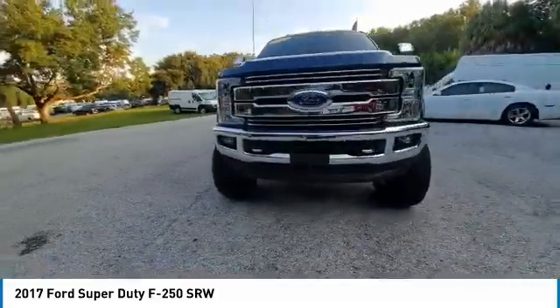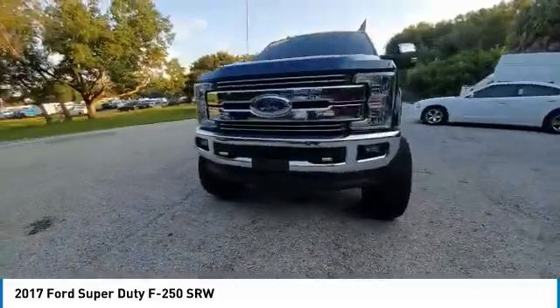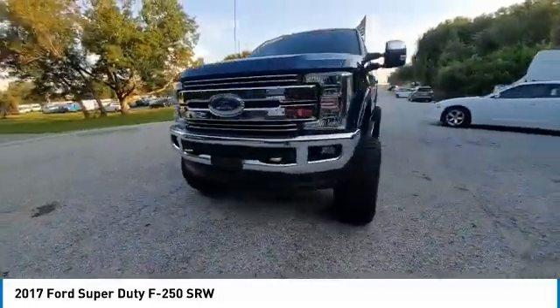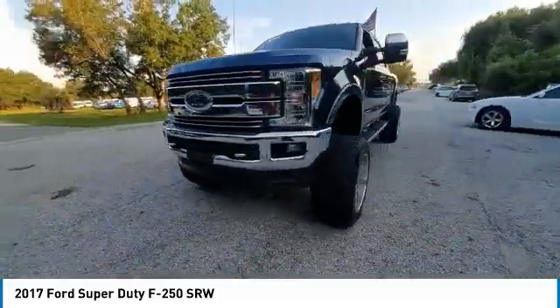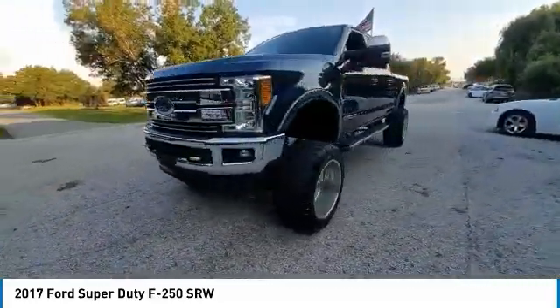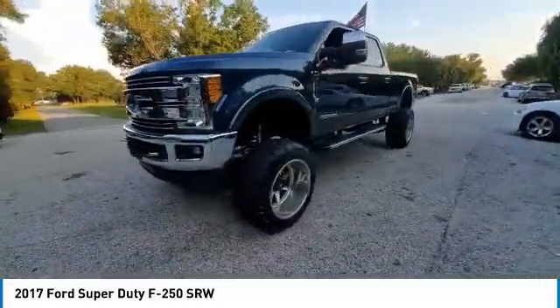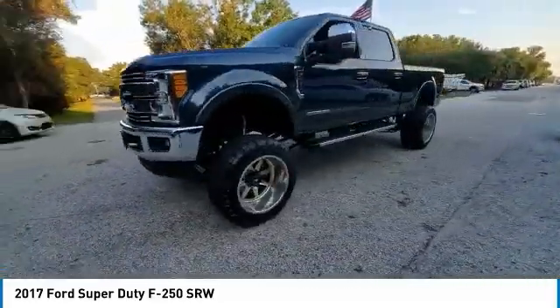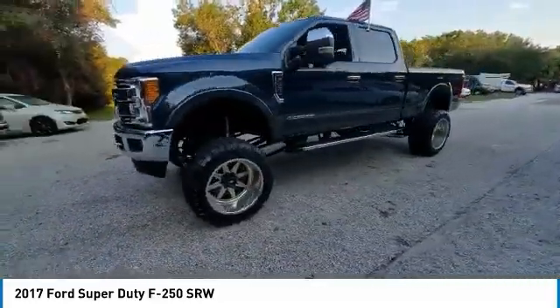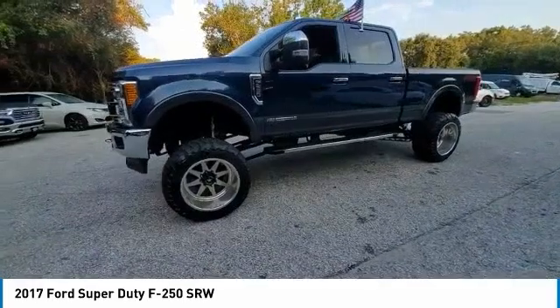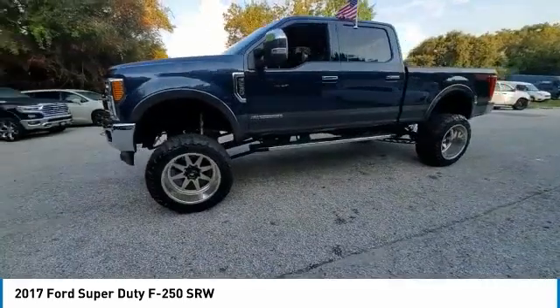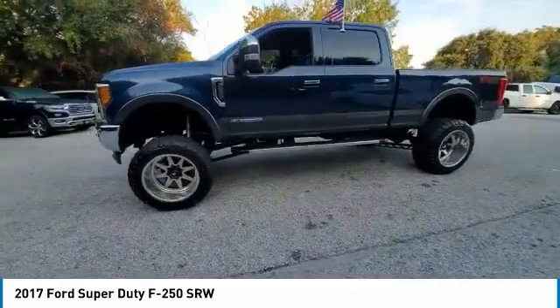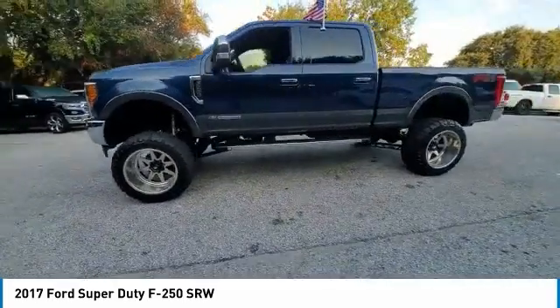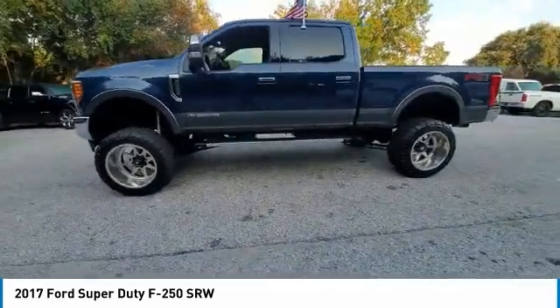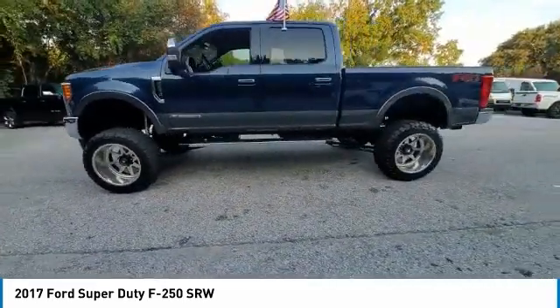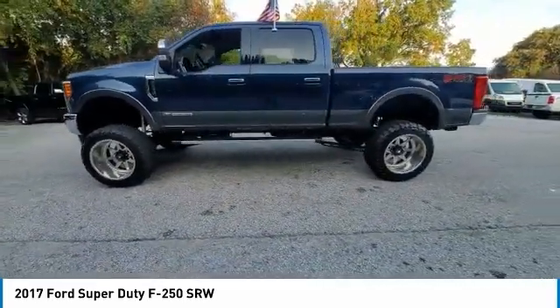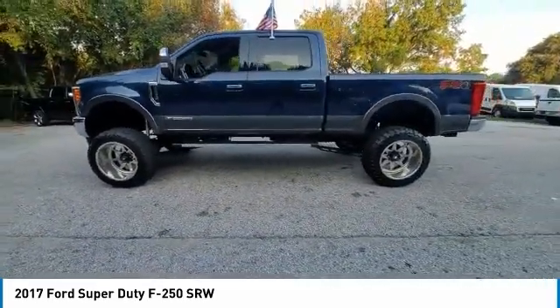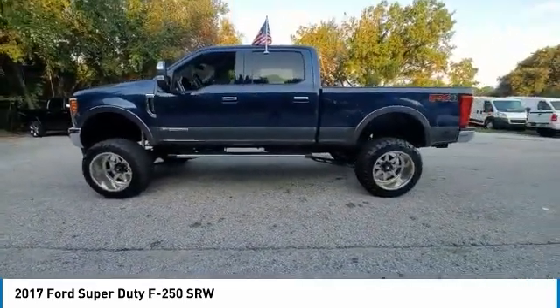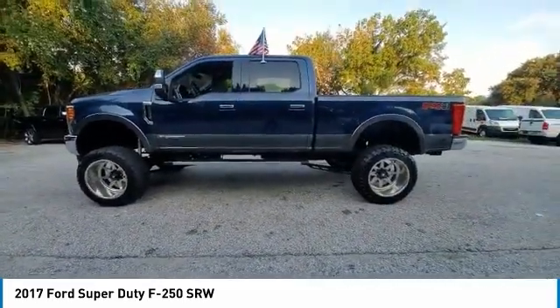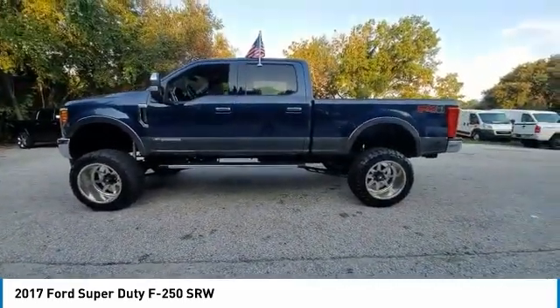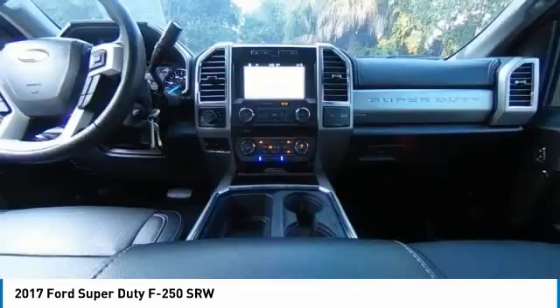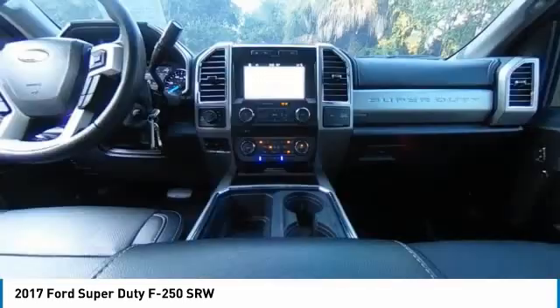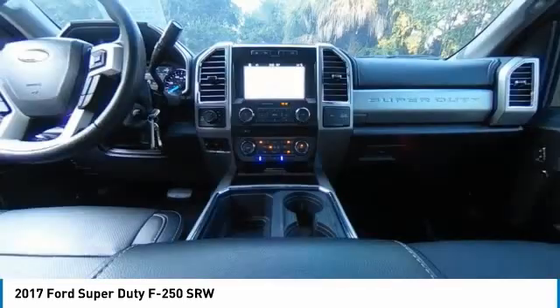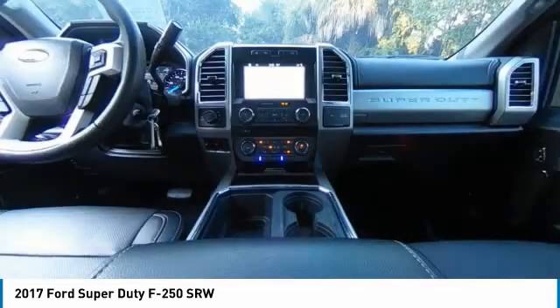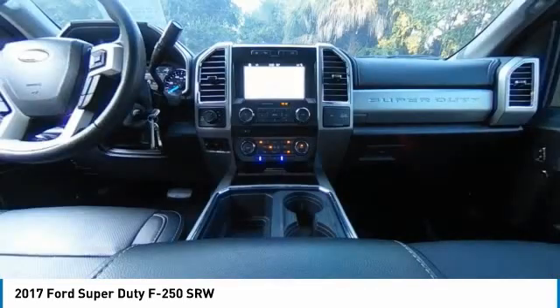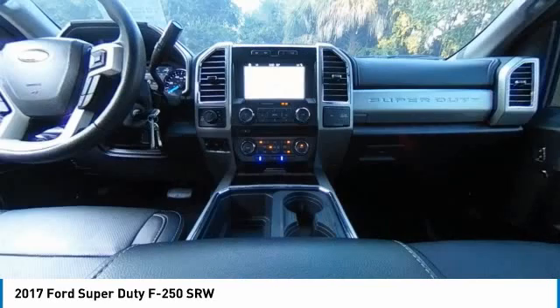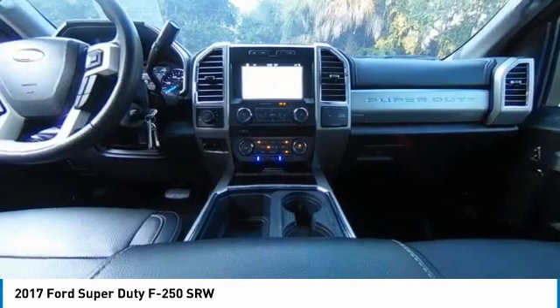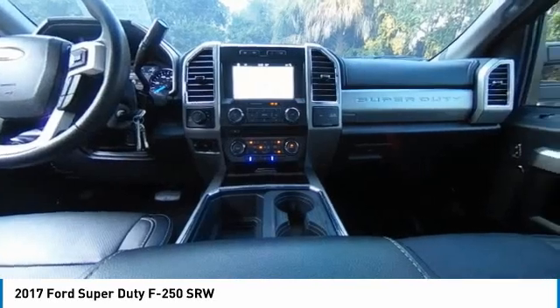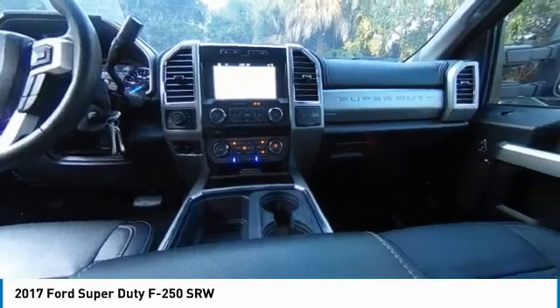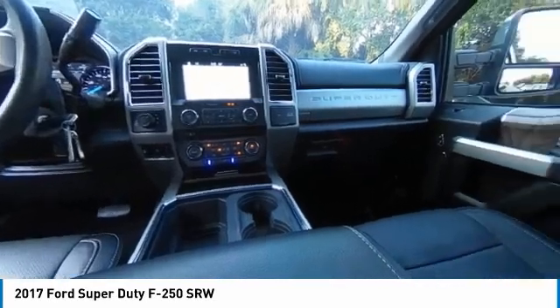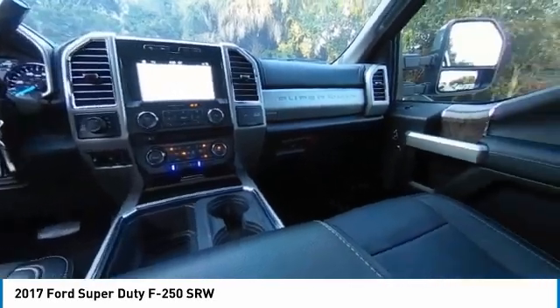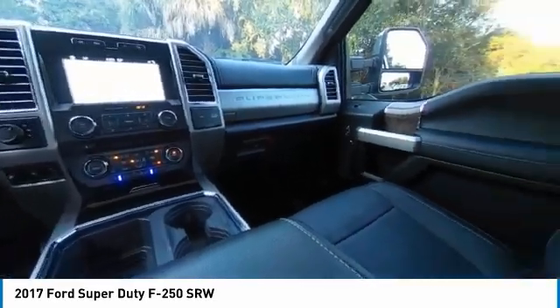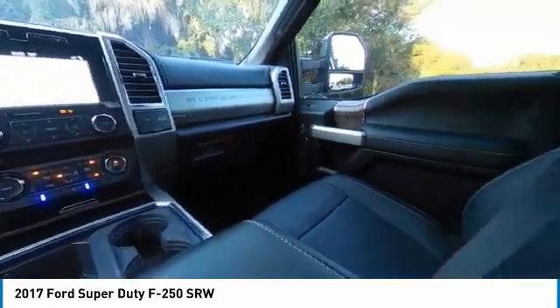This vehicle has less than 25,000 miles. Here are some of this vehicle's great options: towing package, electronic stability control, heated mirrors, premium wheels.